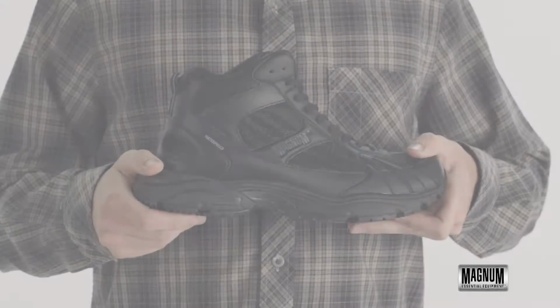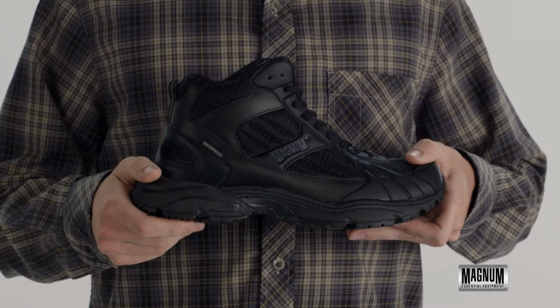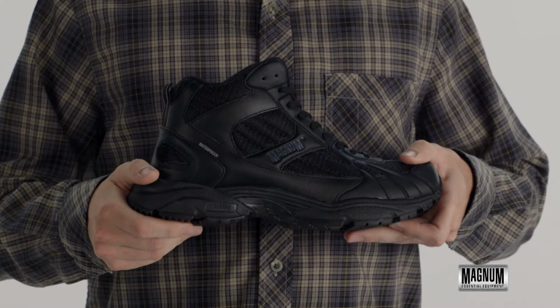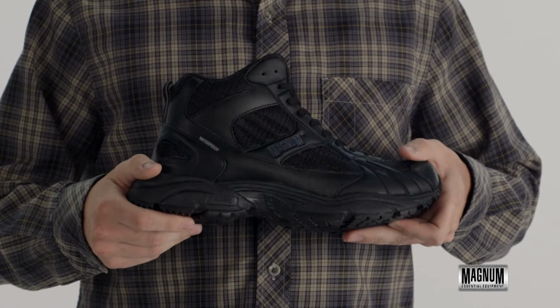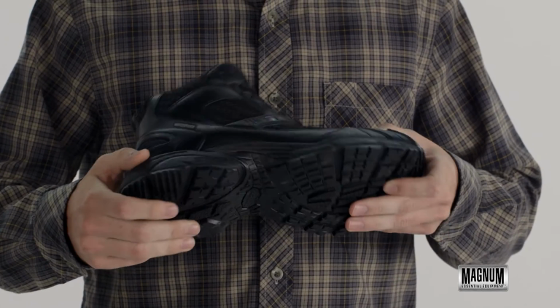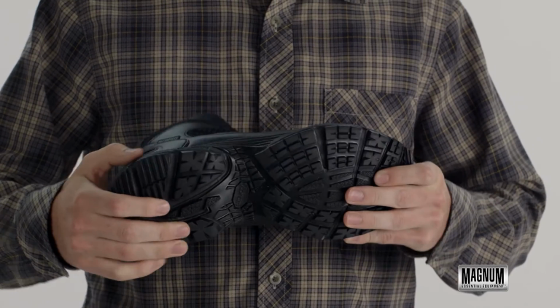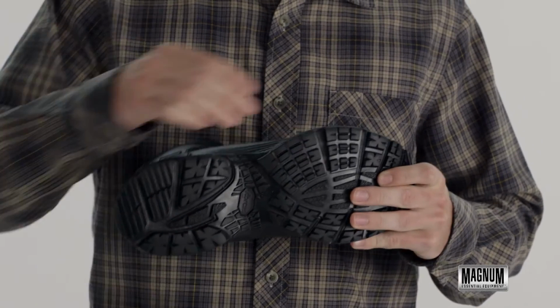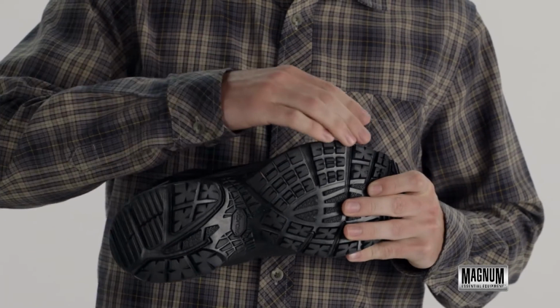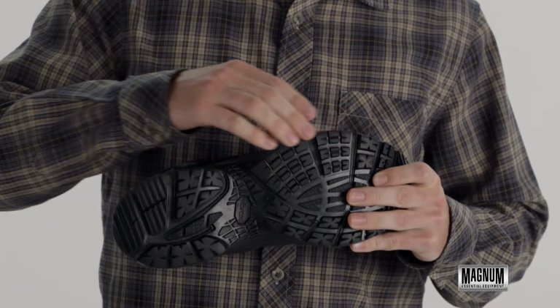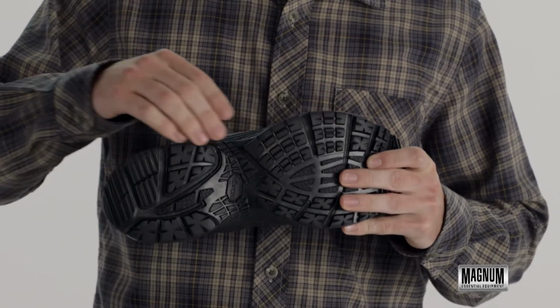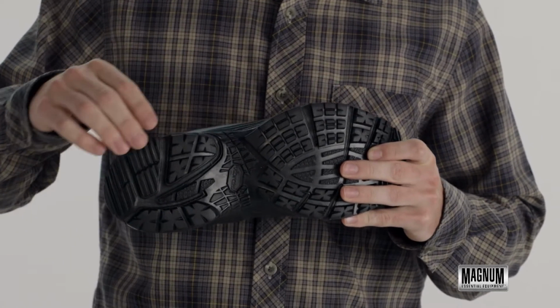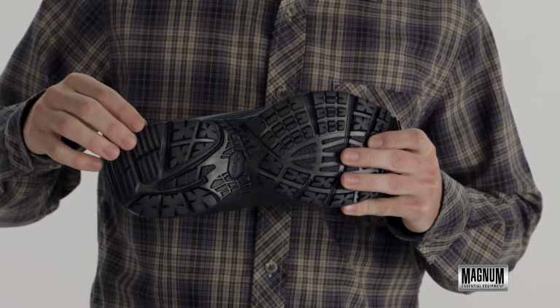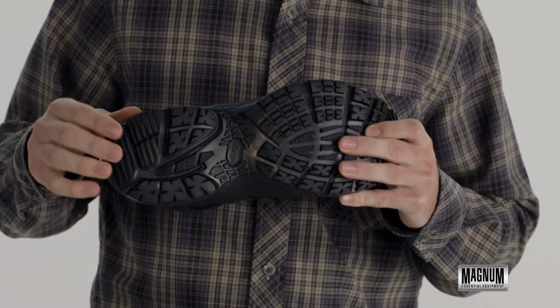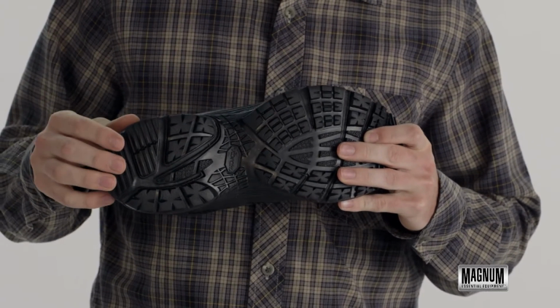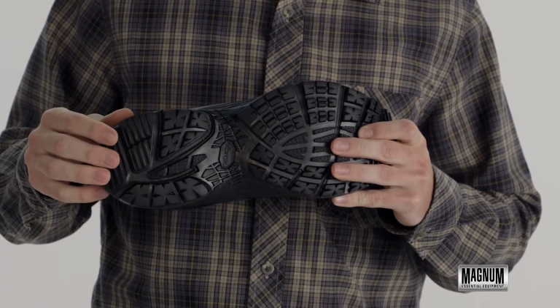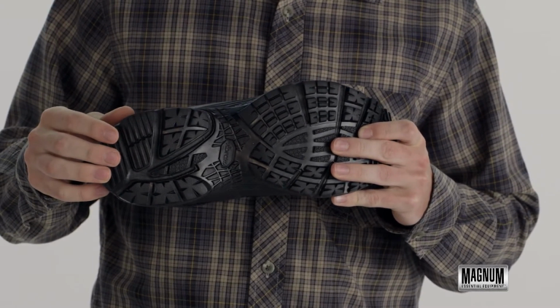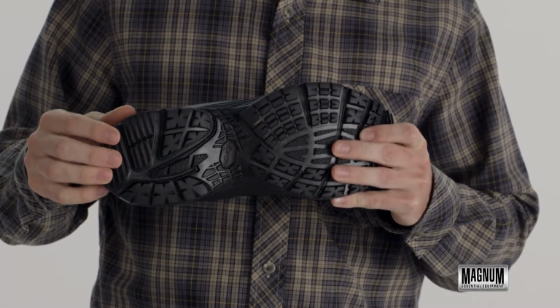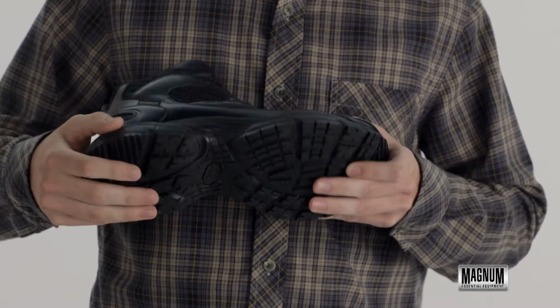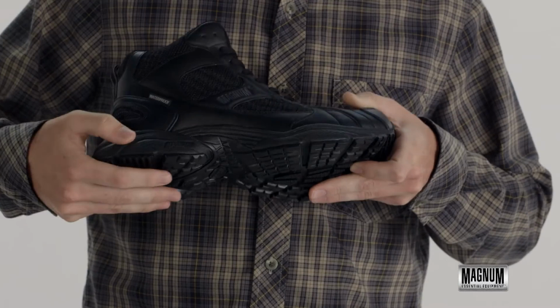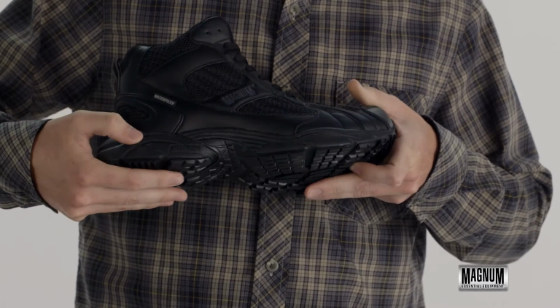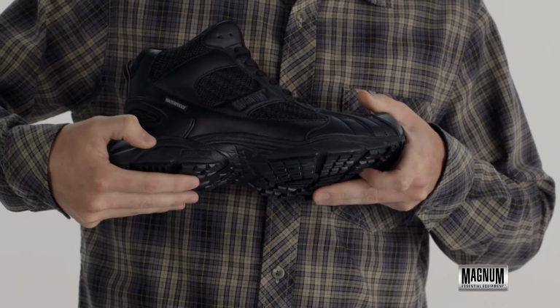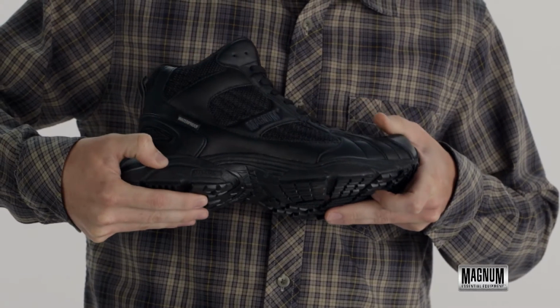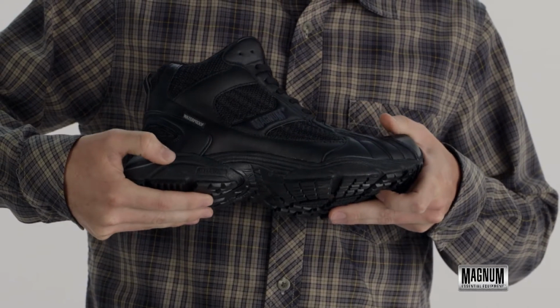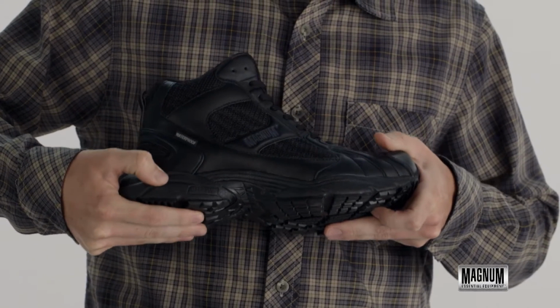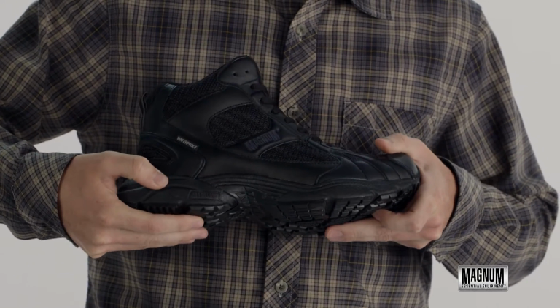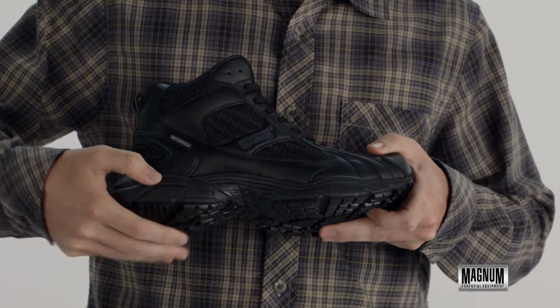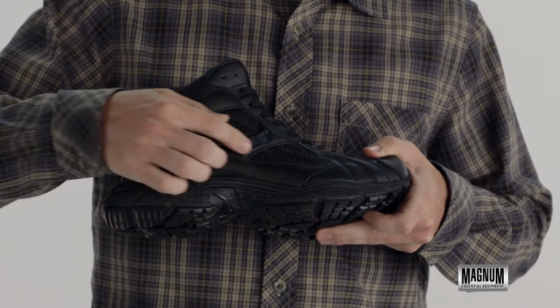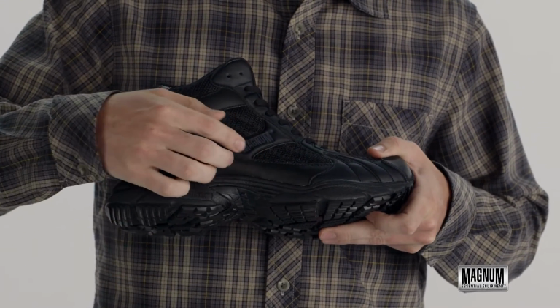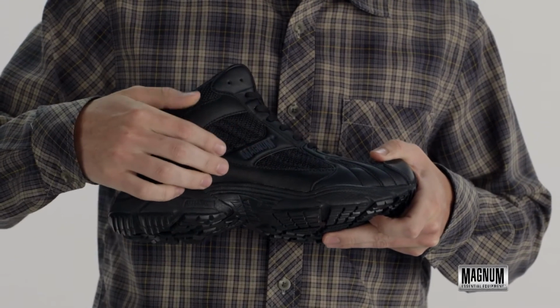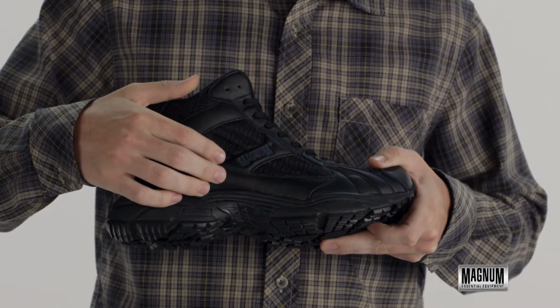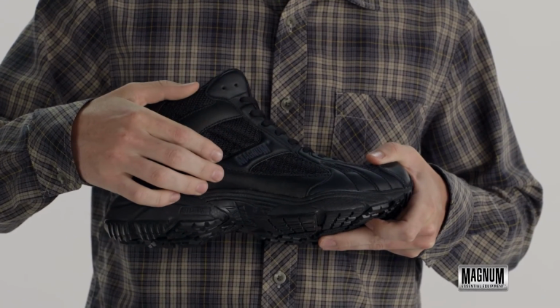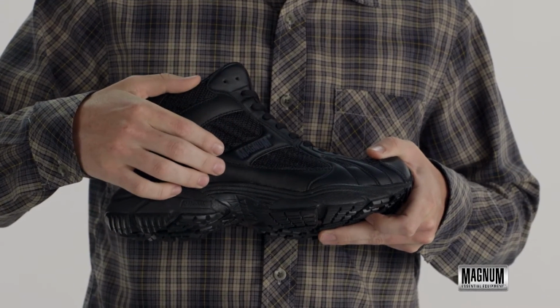The Muss Mid Waterproof has an athletically inspired Vroom outsole for traction on any surface, a comforting EVA midsole, and sport mesh with synthetic overlays for breathability.